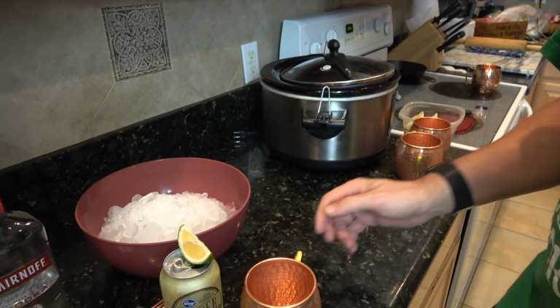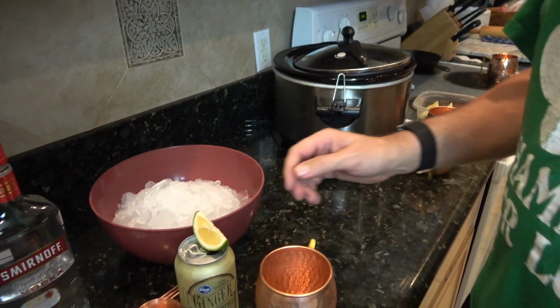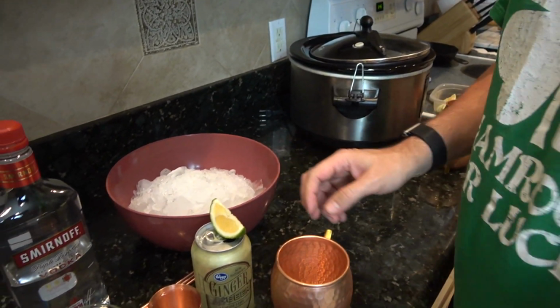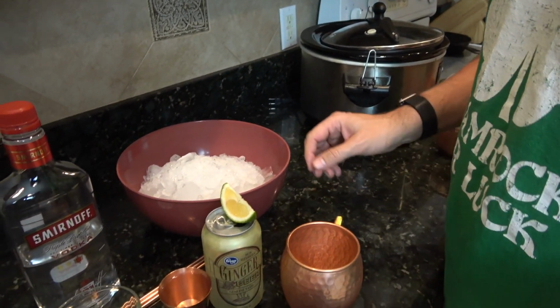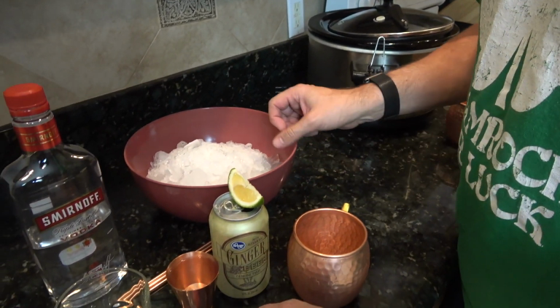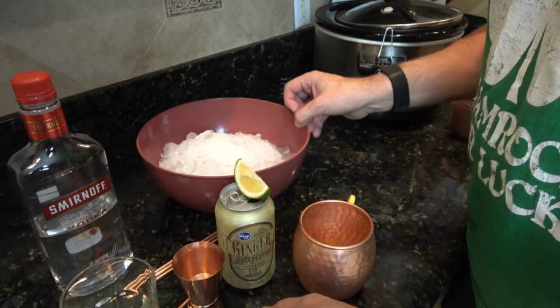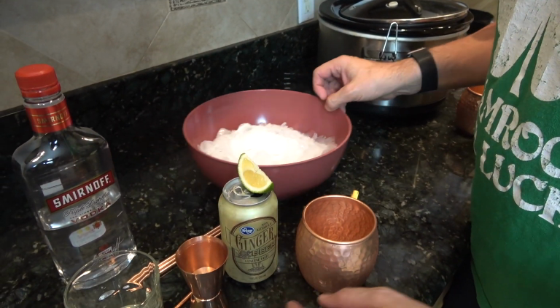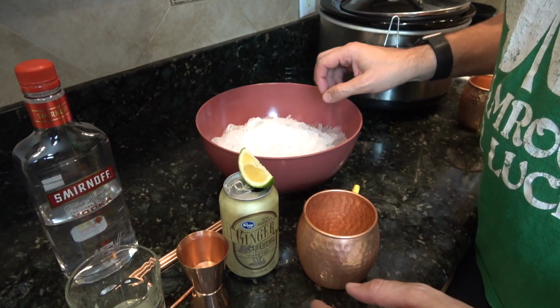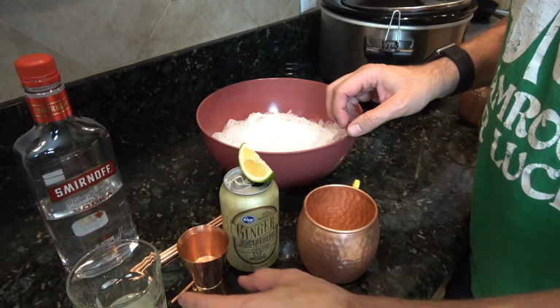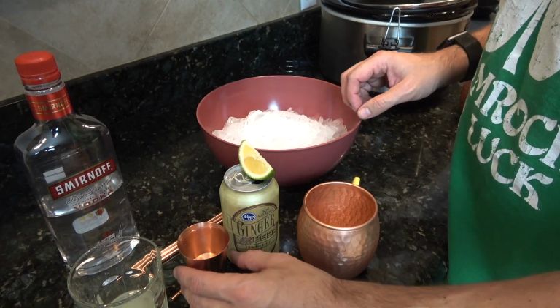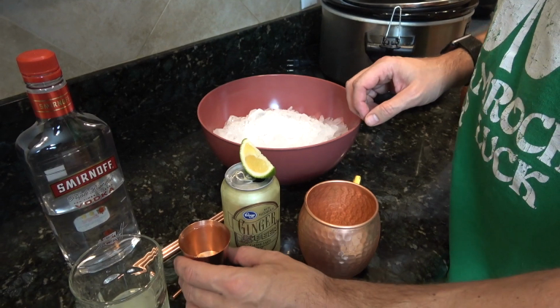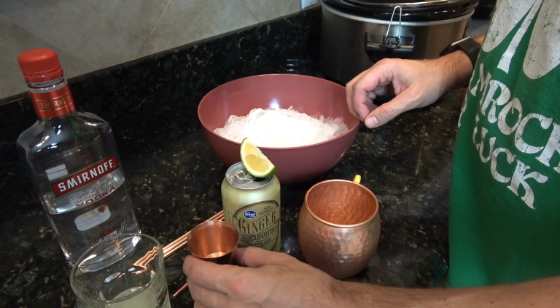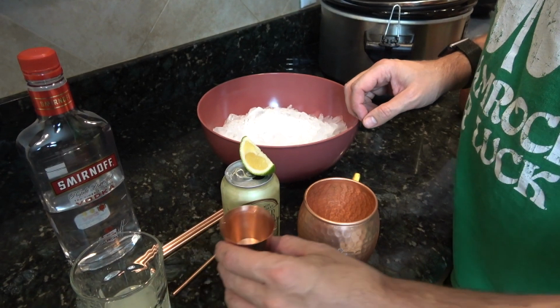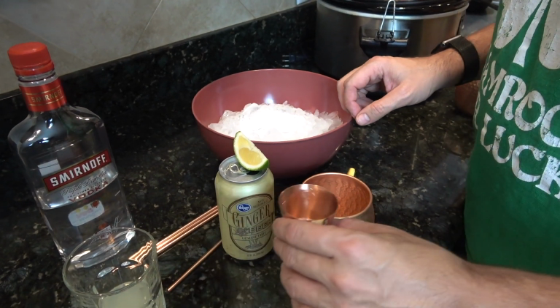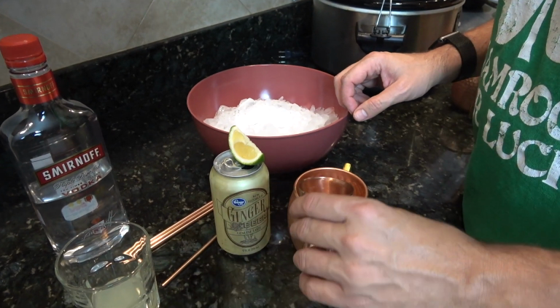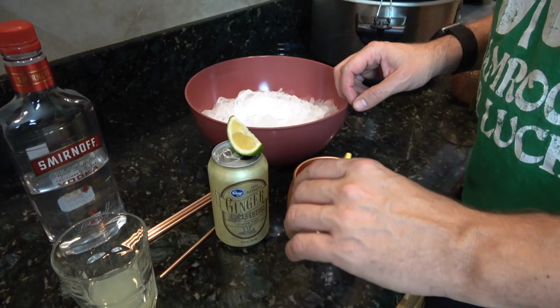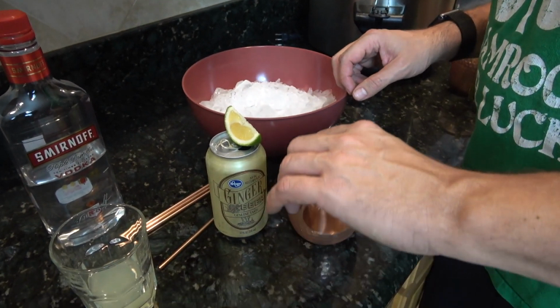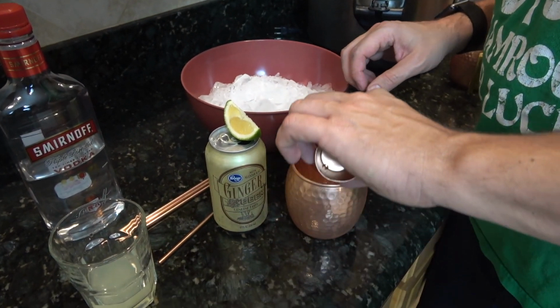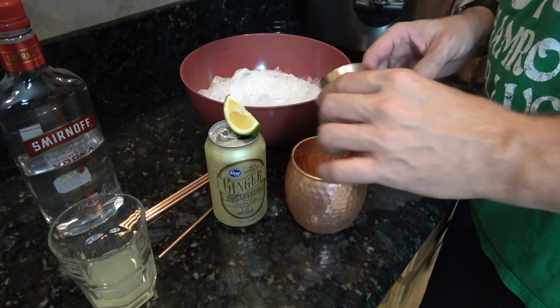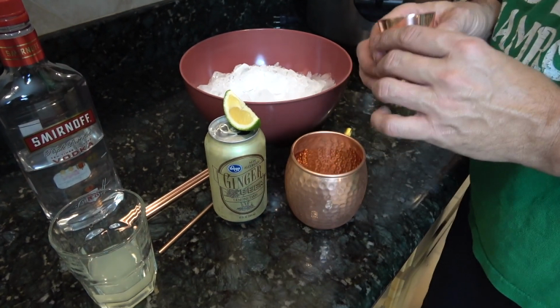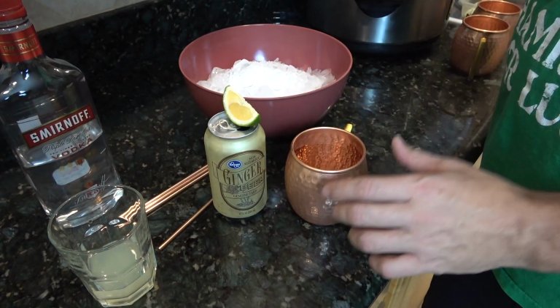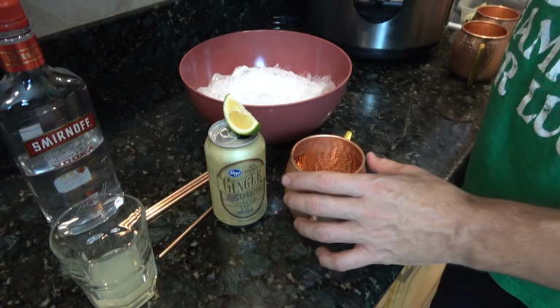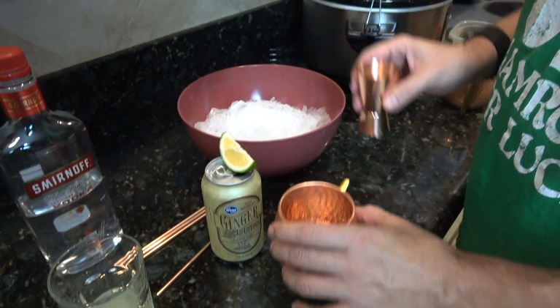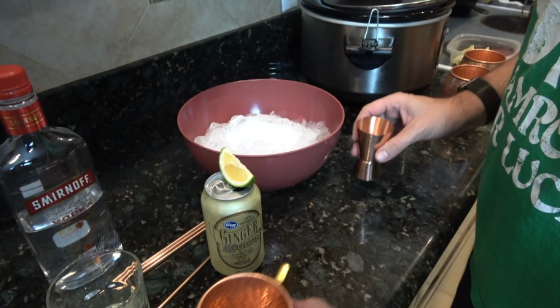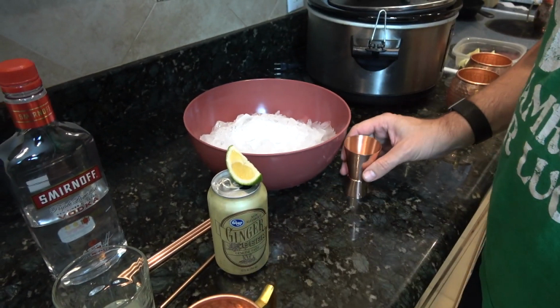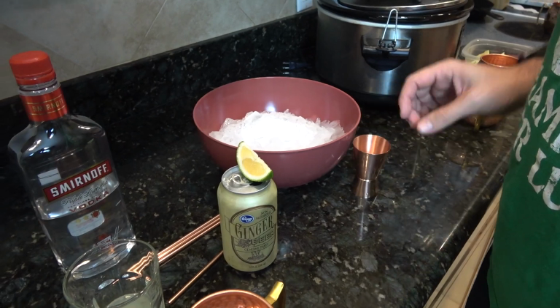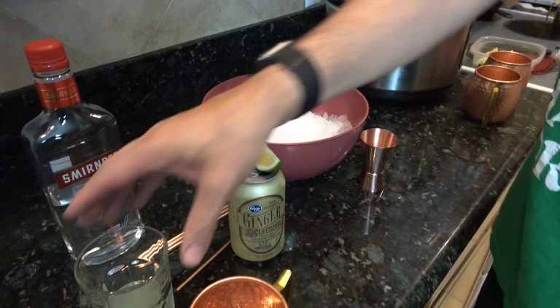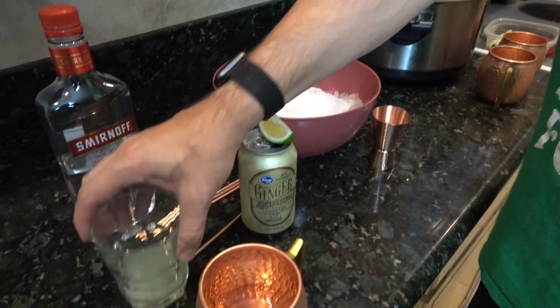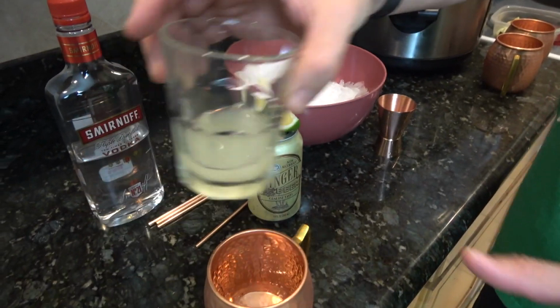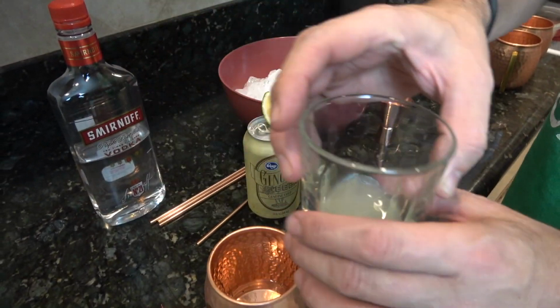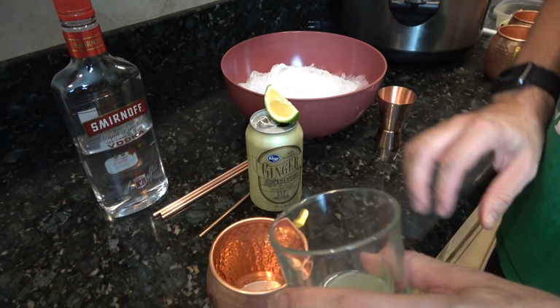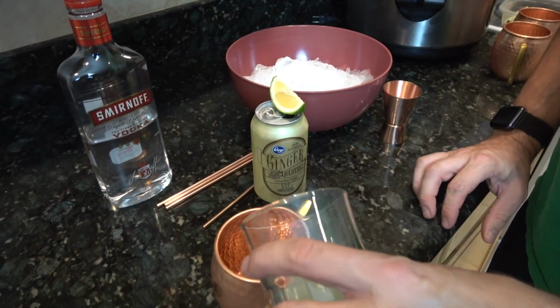So to that we're going to do our vodka — that is two ounces — and two ounces of lime.